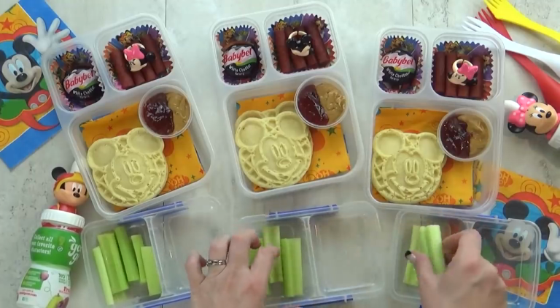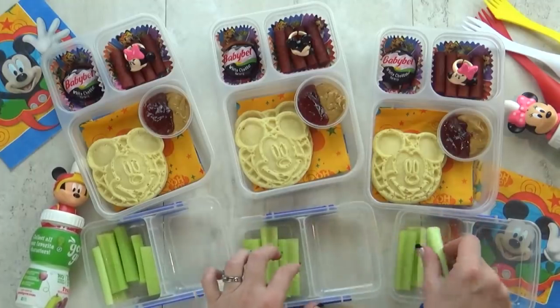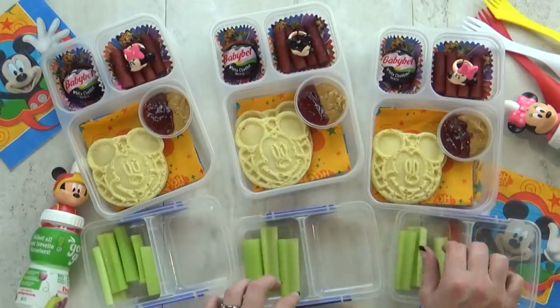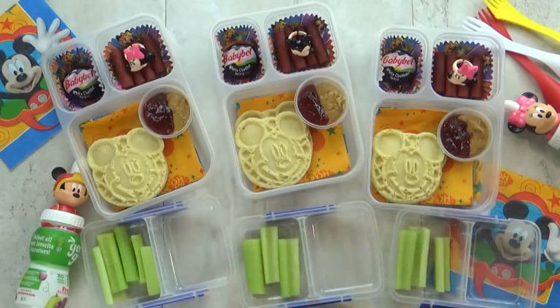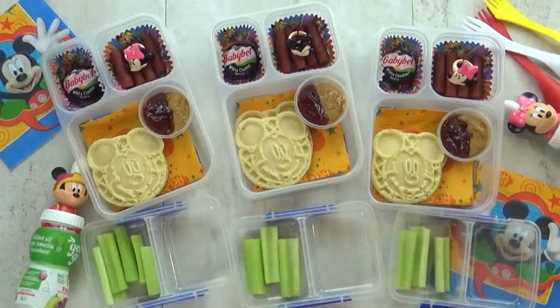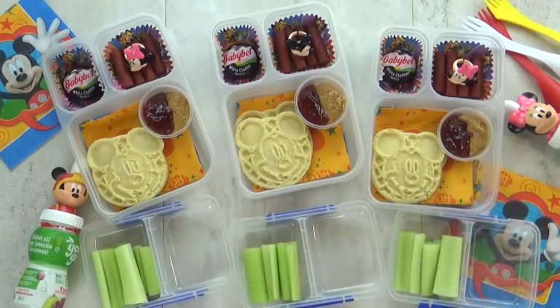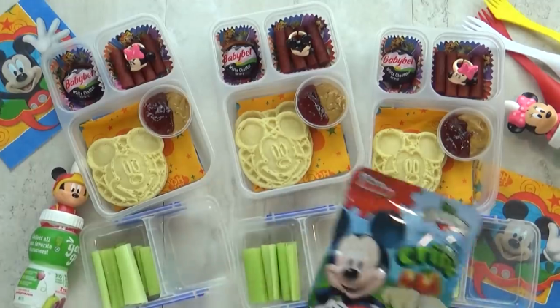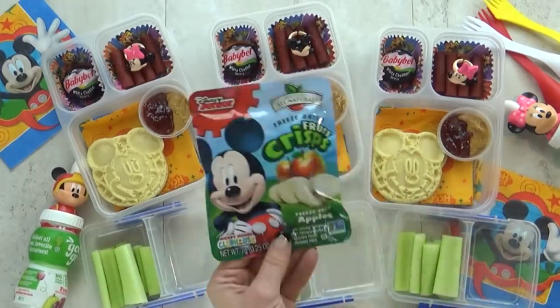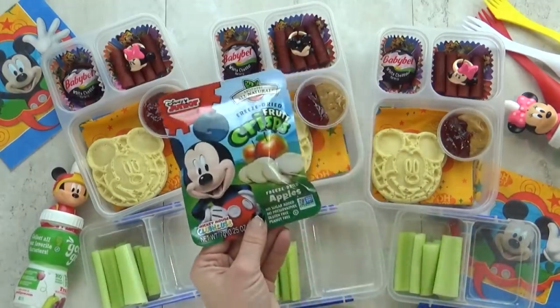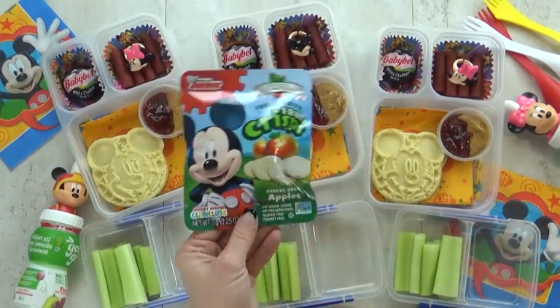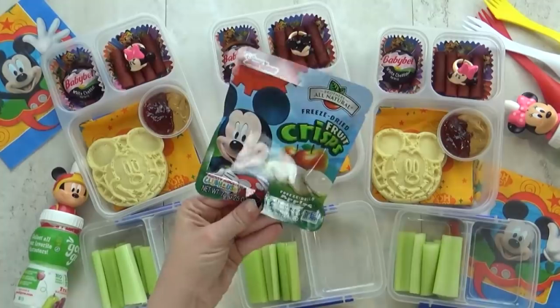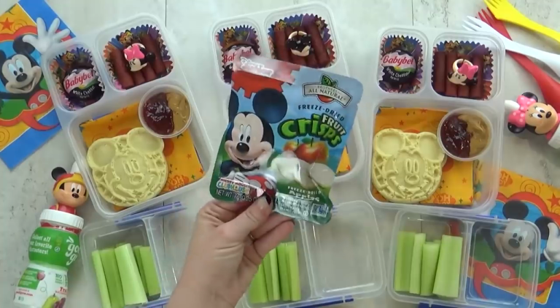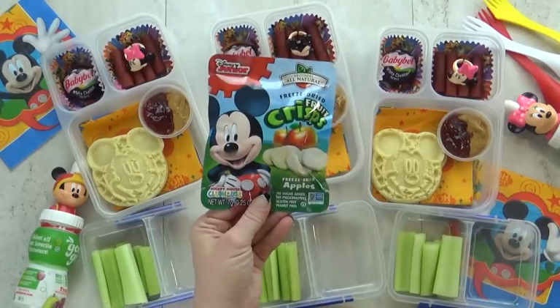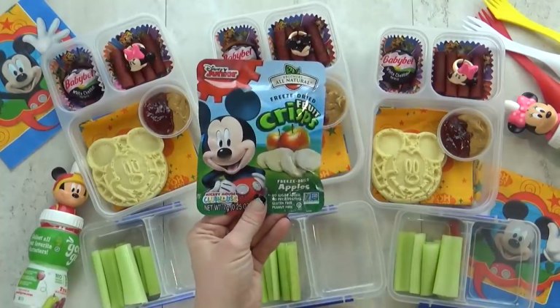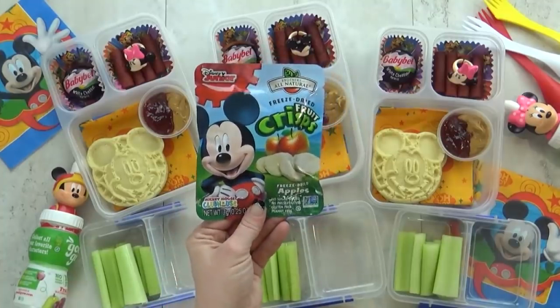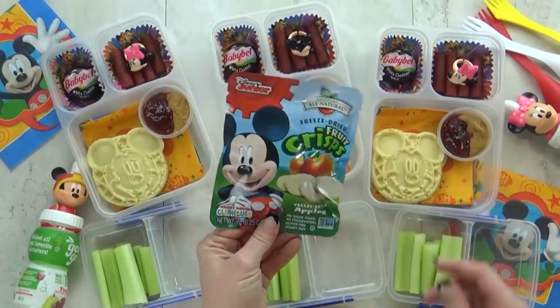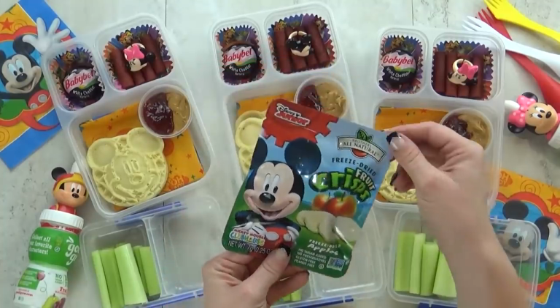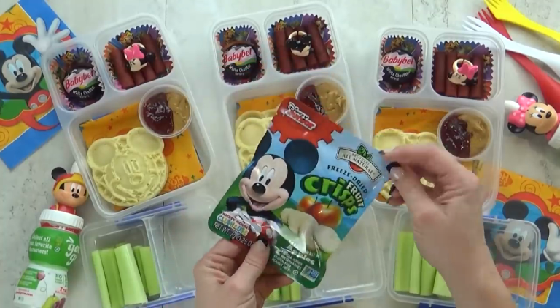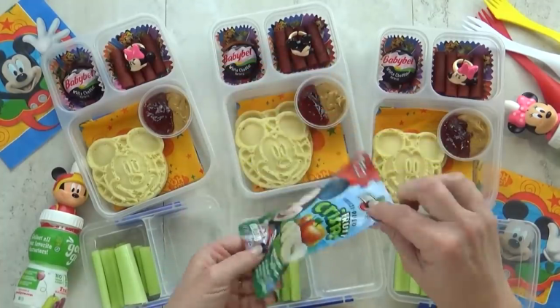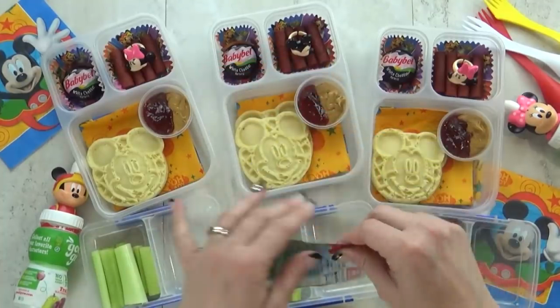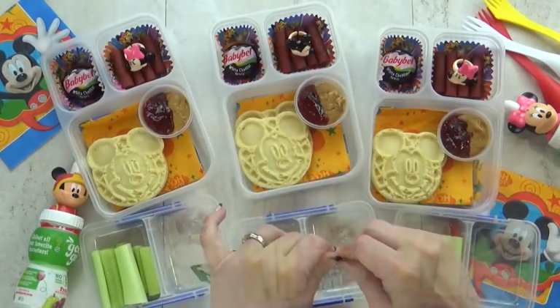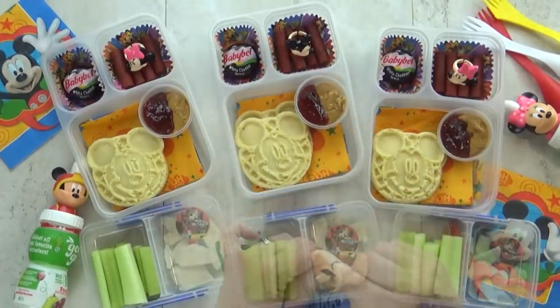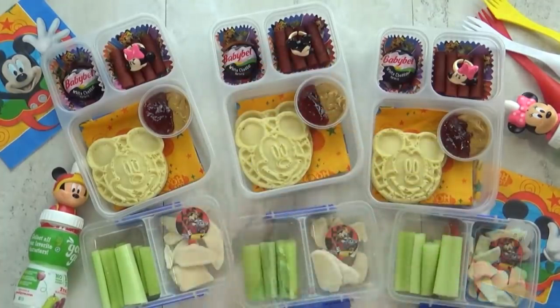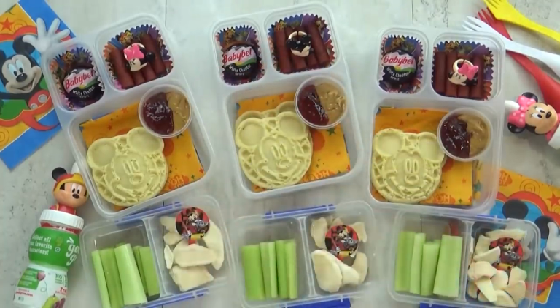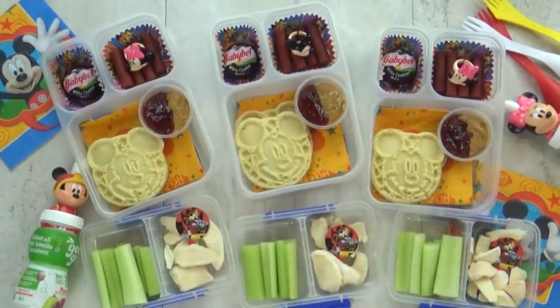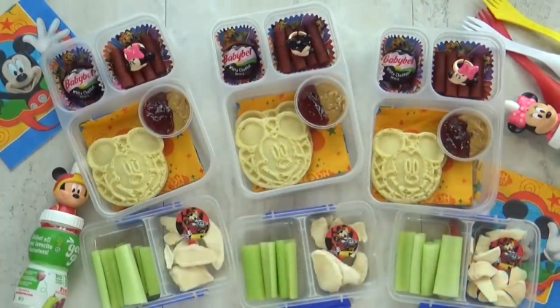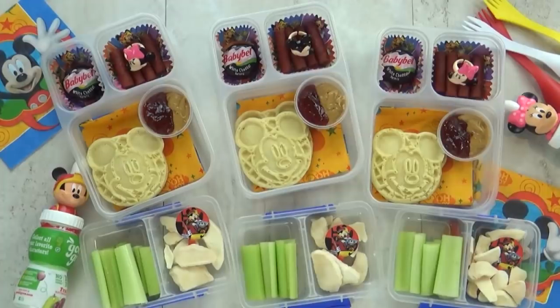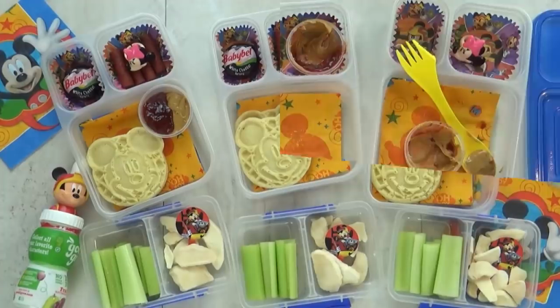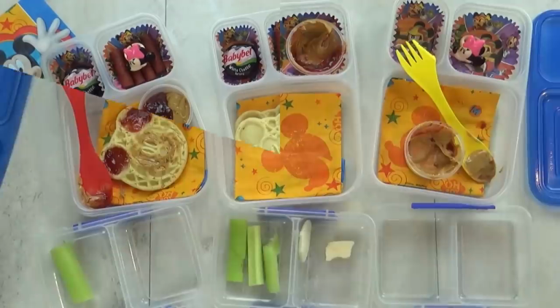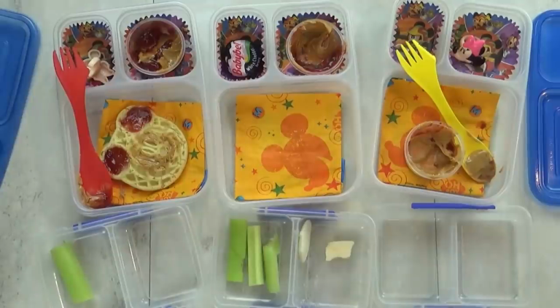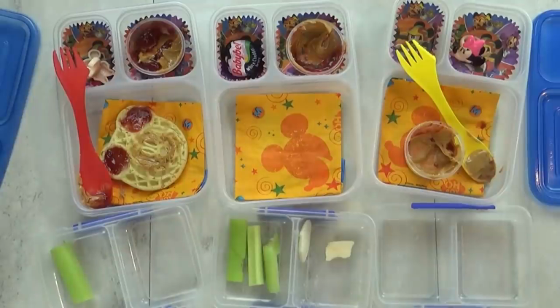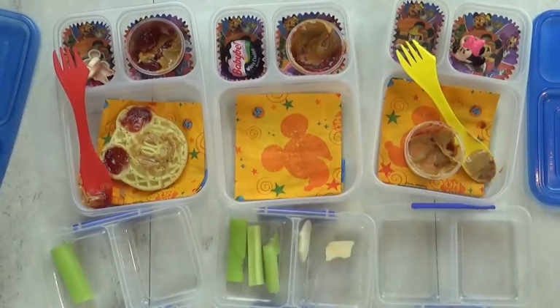And then in this last section I want to give the kids some fruit, so we're gonna have these freeze-dried apple crisps. We actually like to get these at Disneyland. And here's how we did.